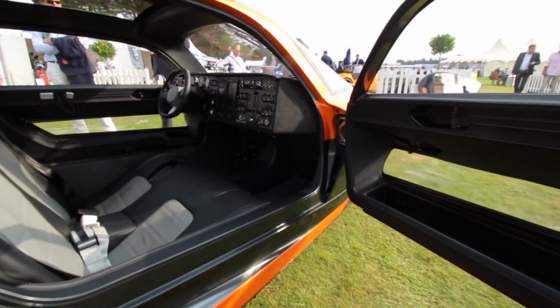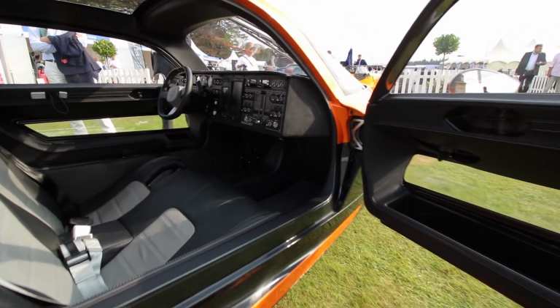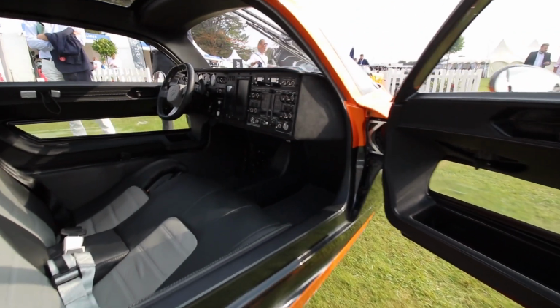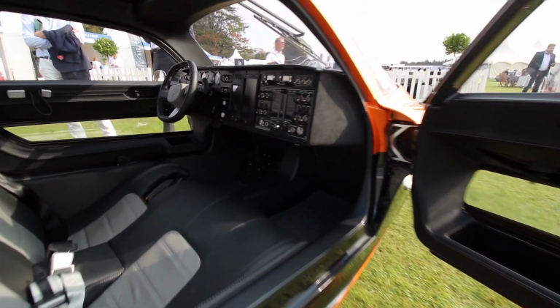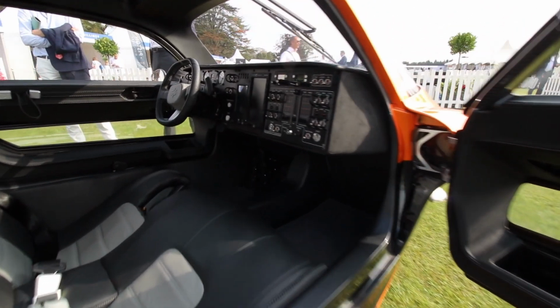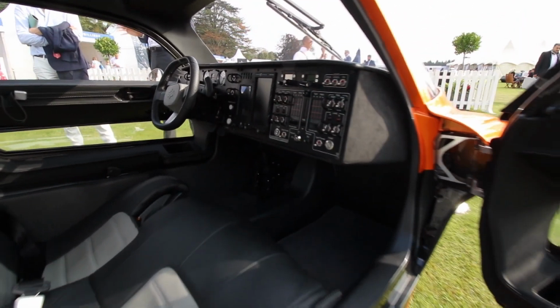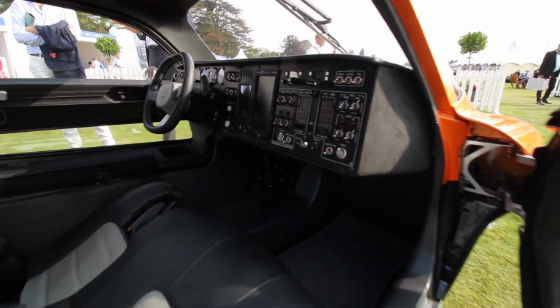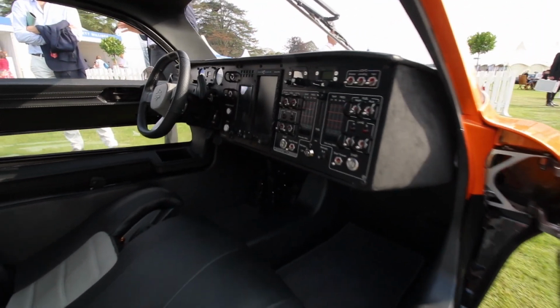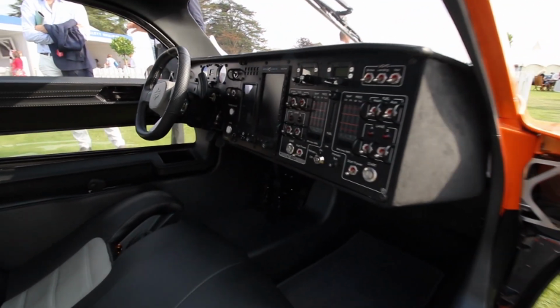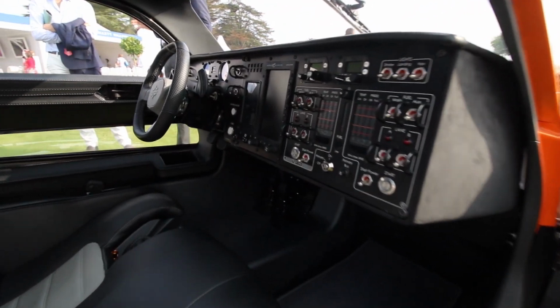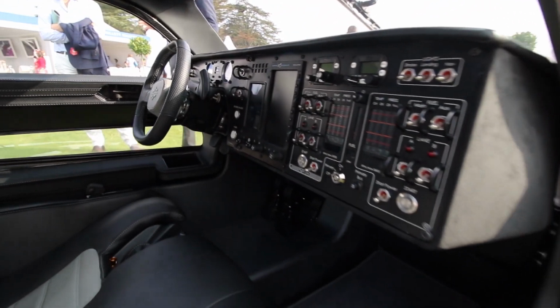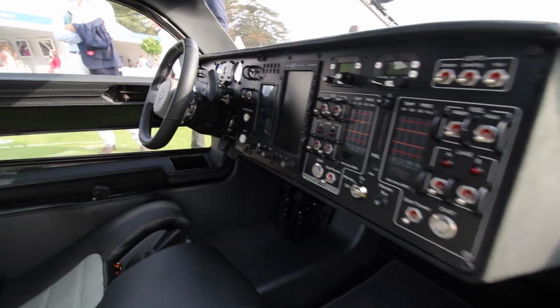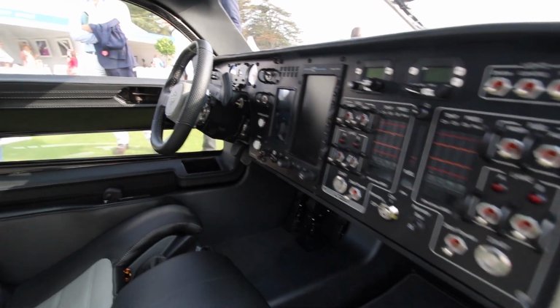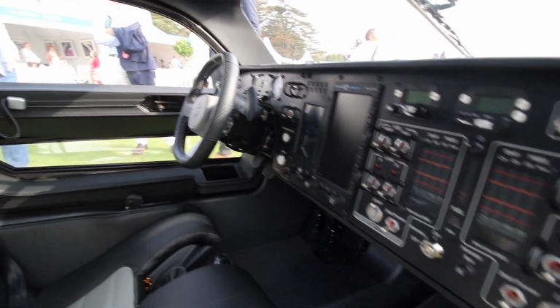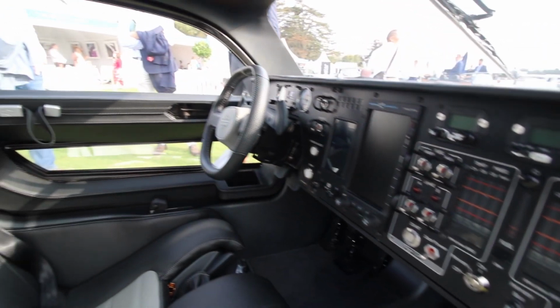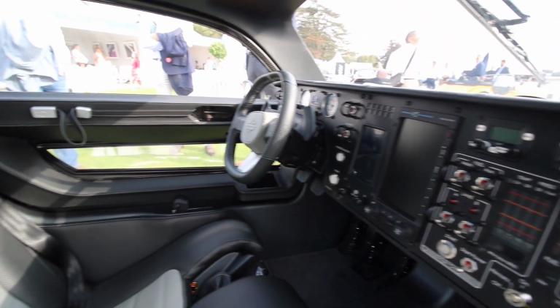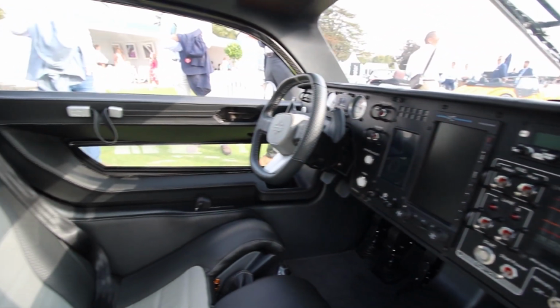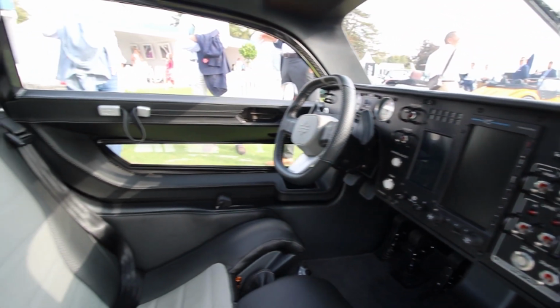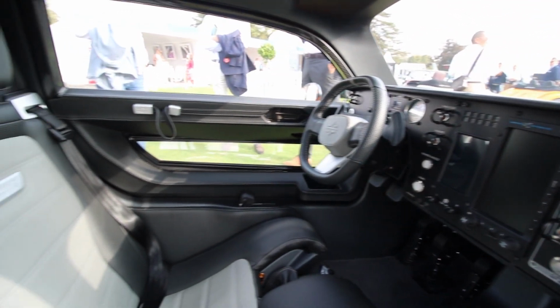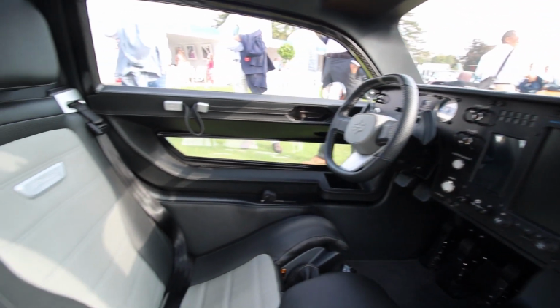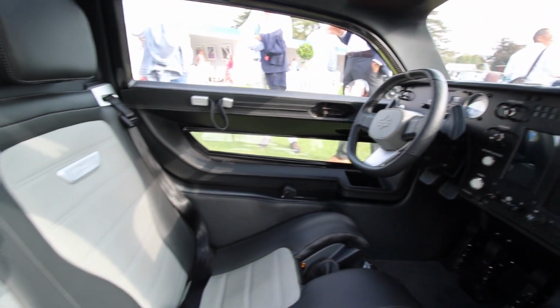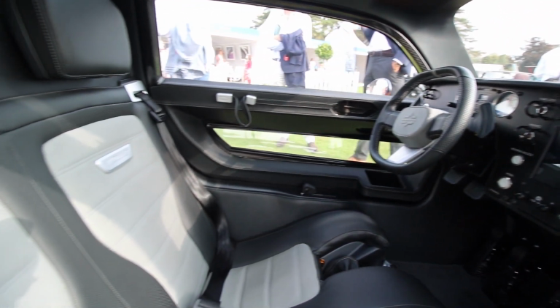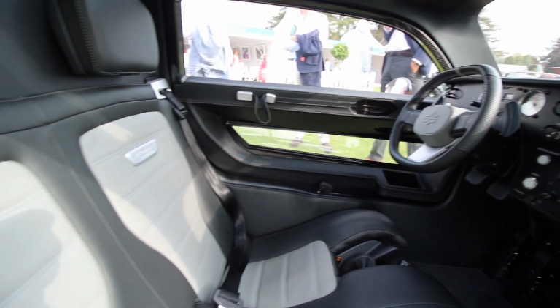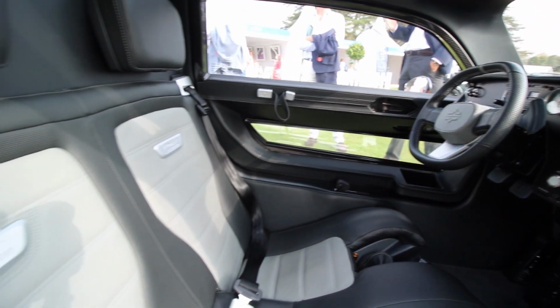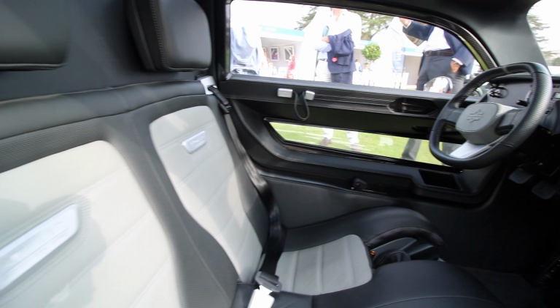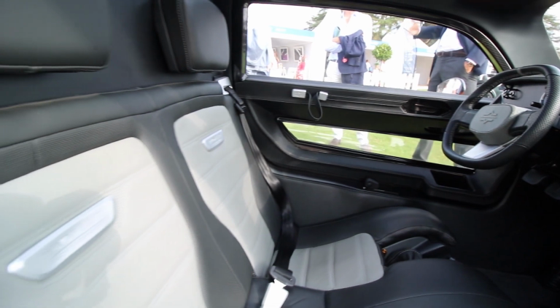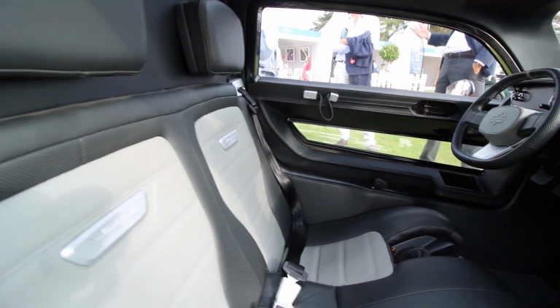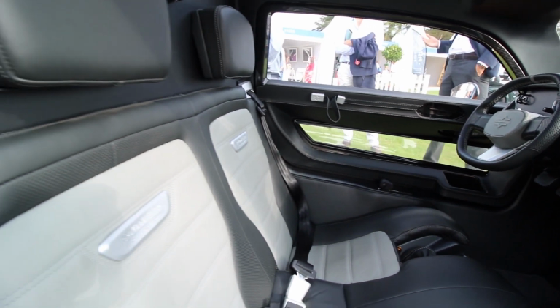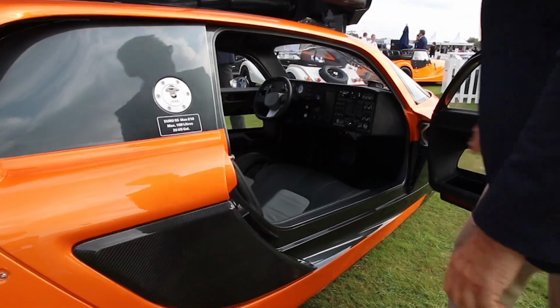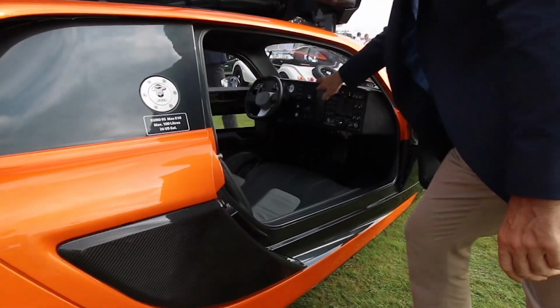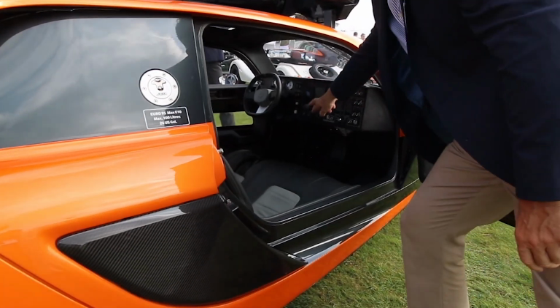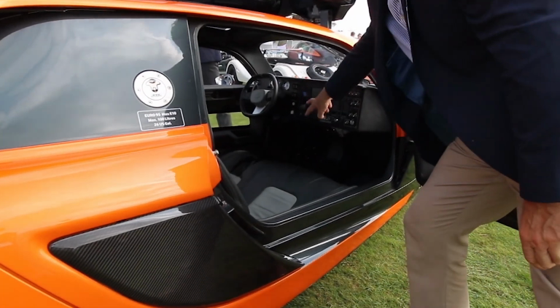The steering wheel essentially just pushes in, the joystick comes out between the legs, your clutch and the accelerator become the rudder pedals, and then this becomes your flight information service.